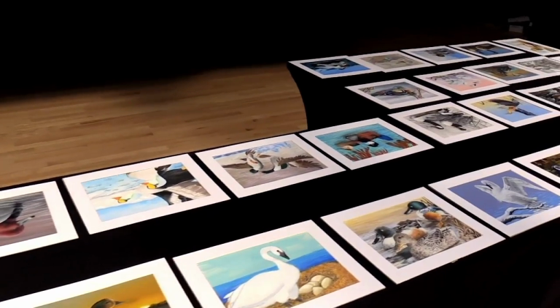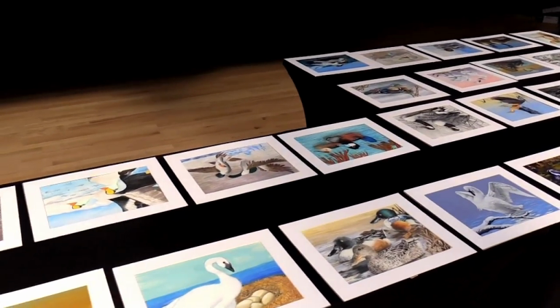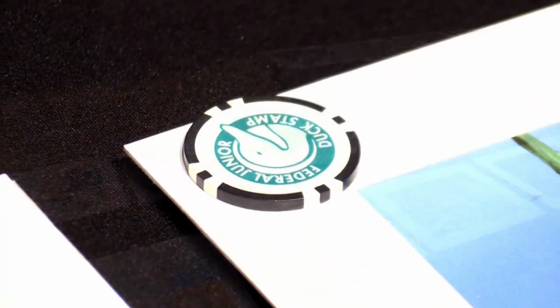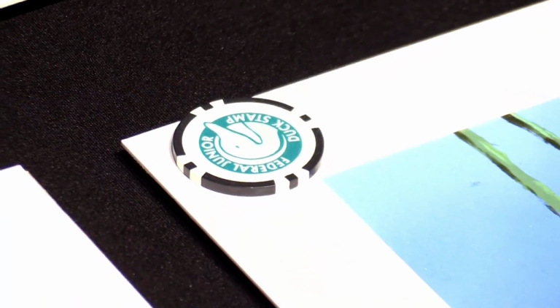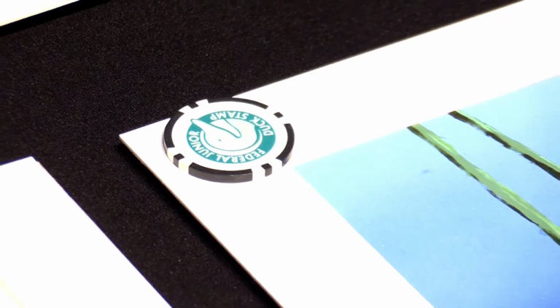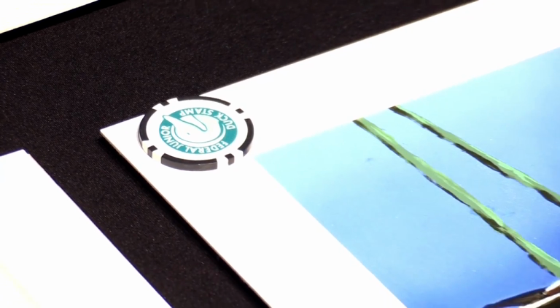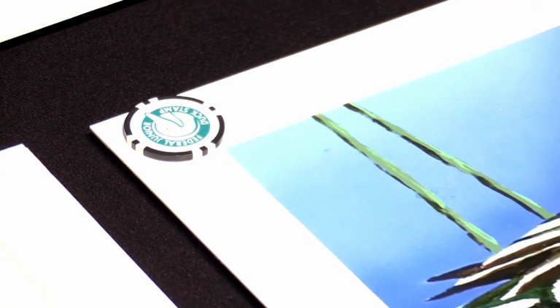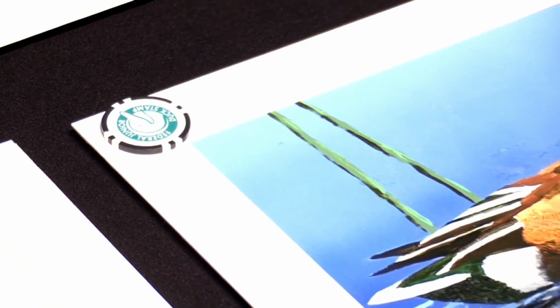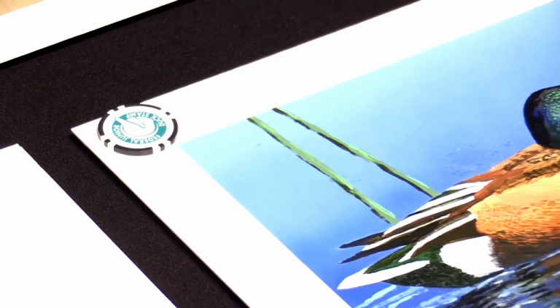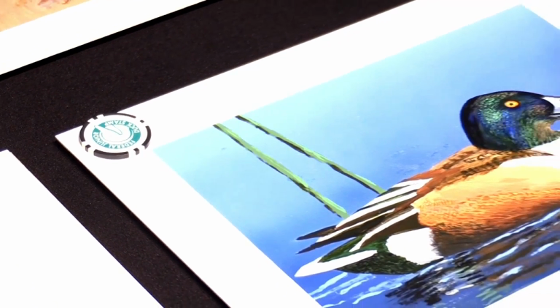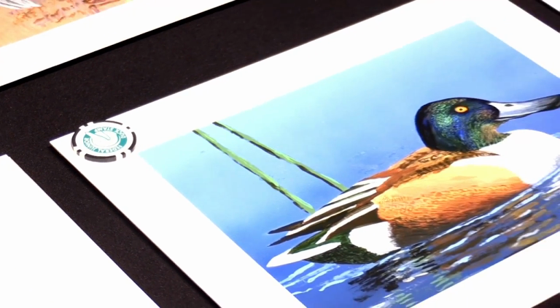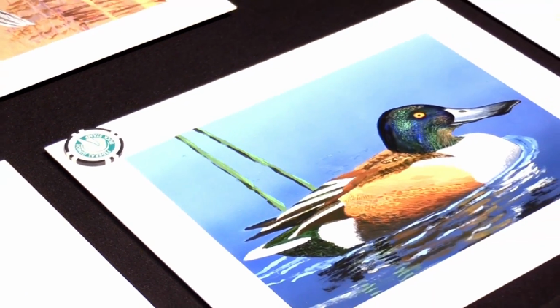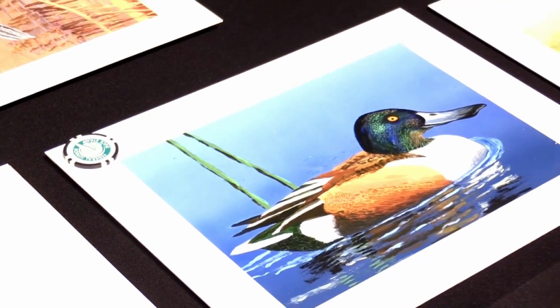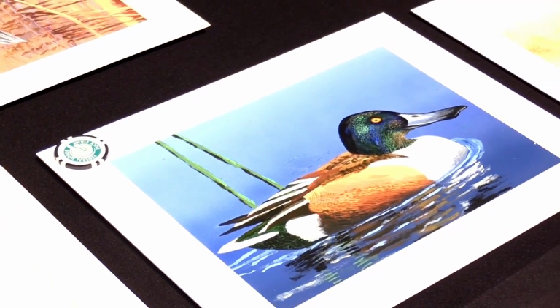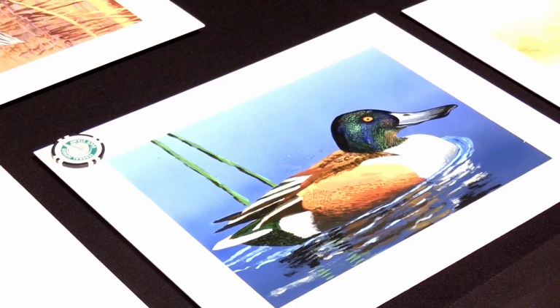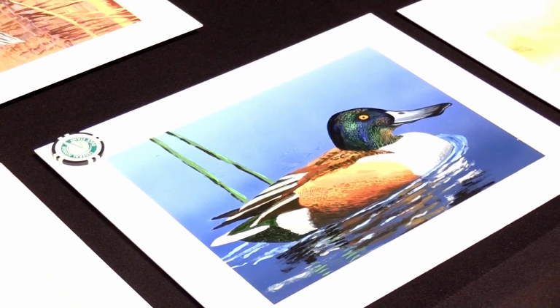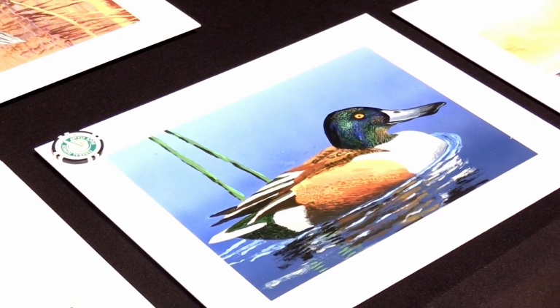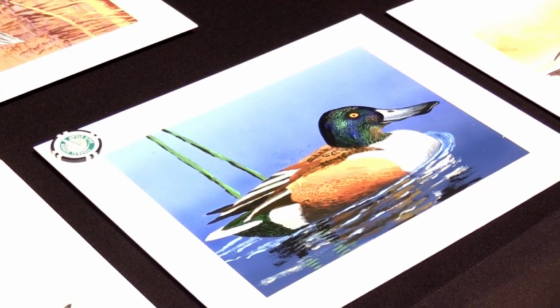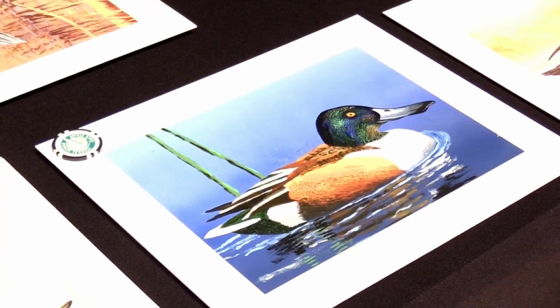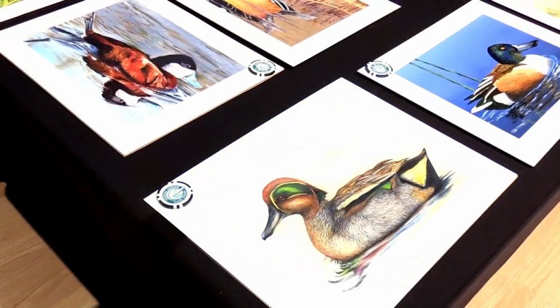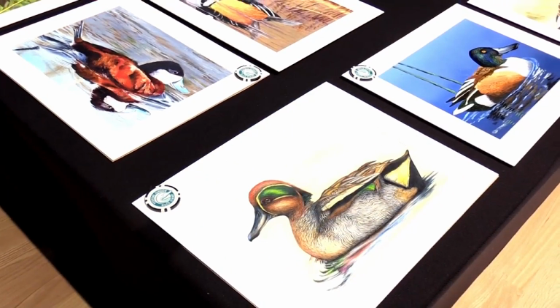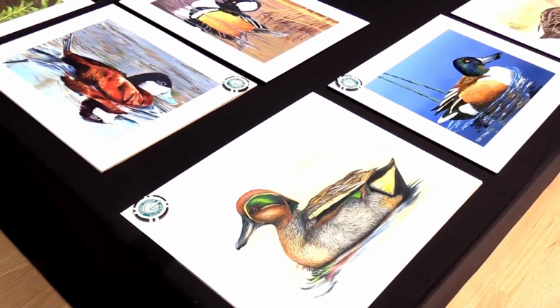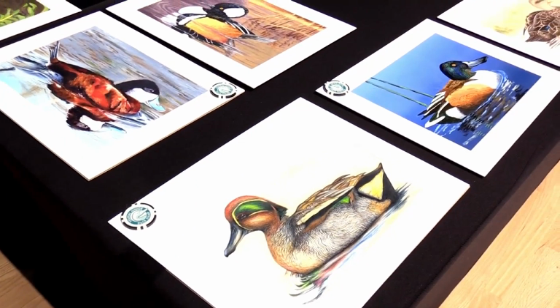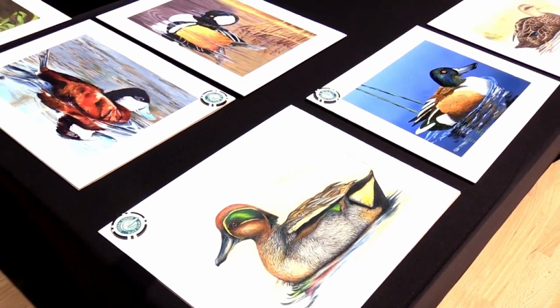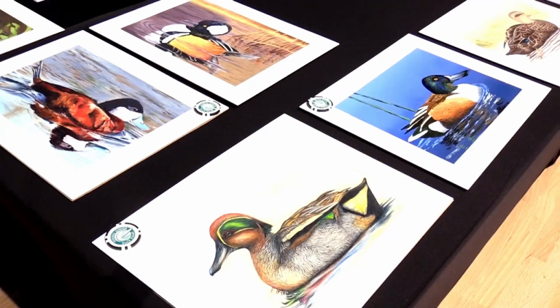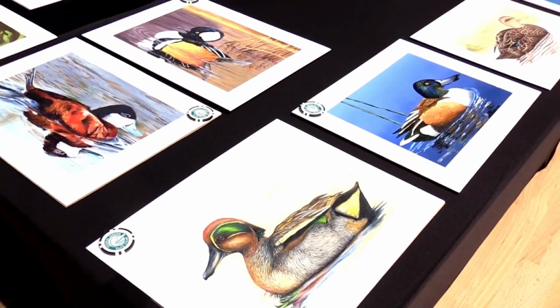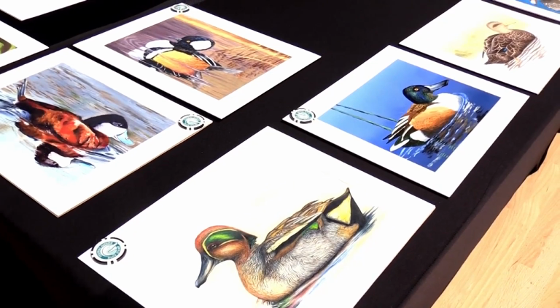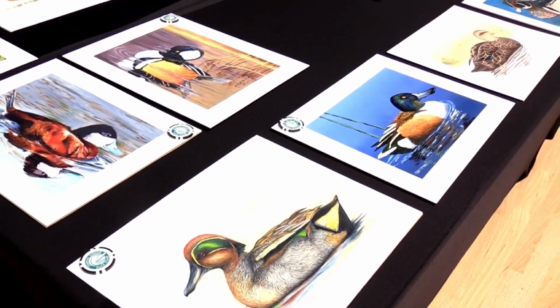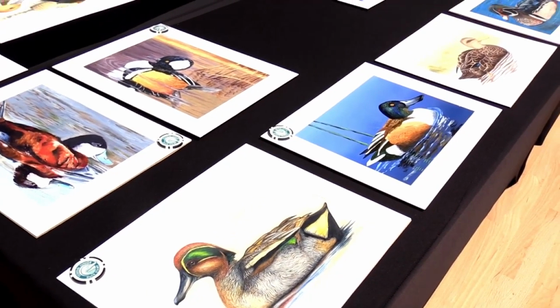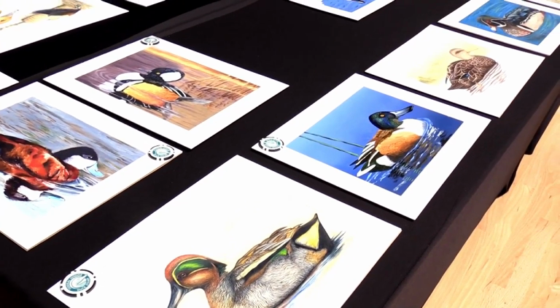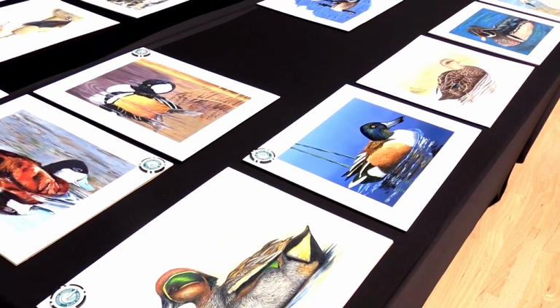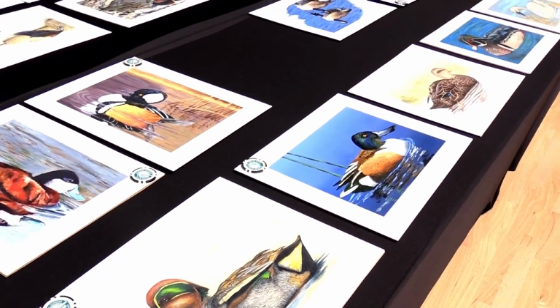Fellow says there are some general guidelines kids use when drawing their entries. The general guidelines are to create a unique piece of artwork that demonstrates what they have learned about wetlands and waterfowl conservation.